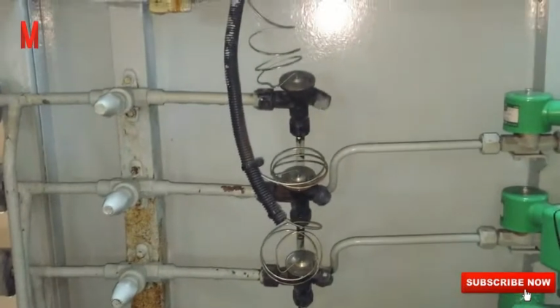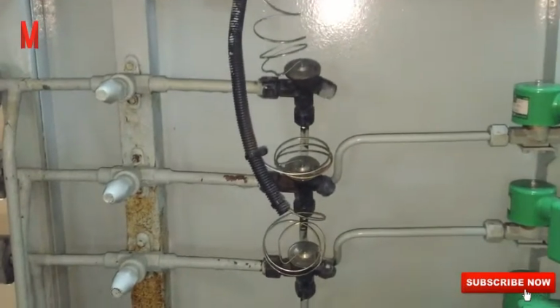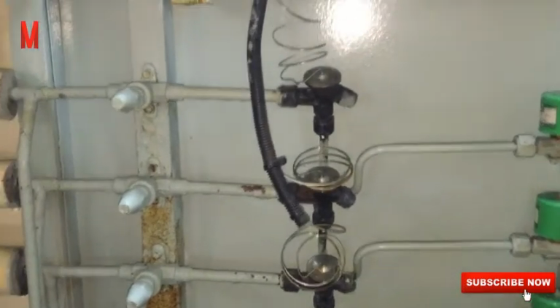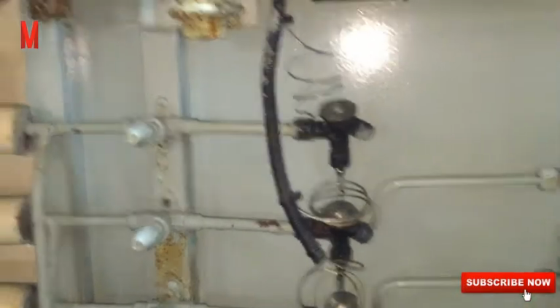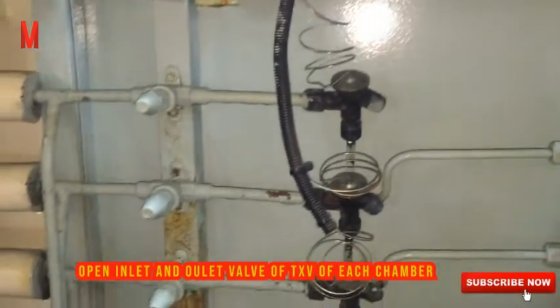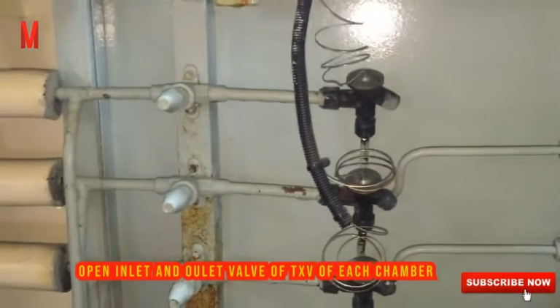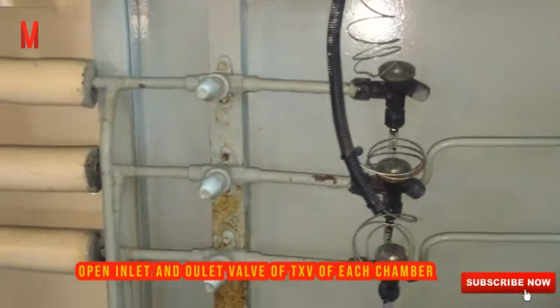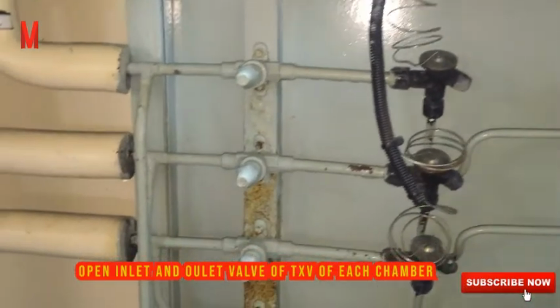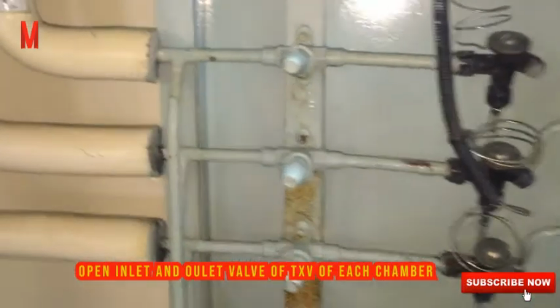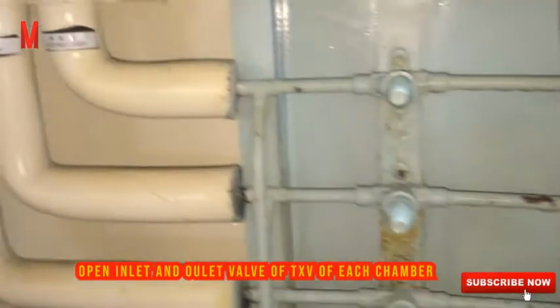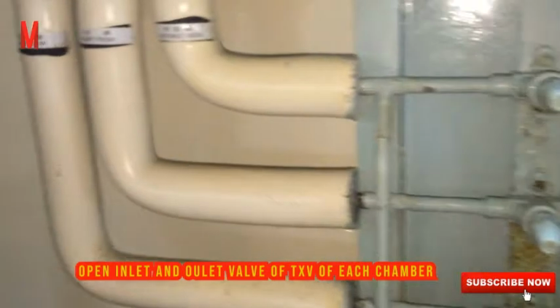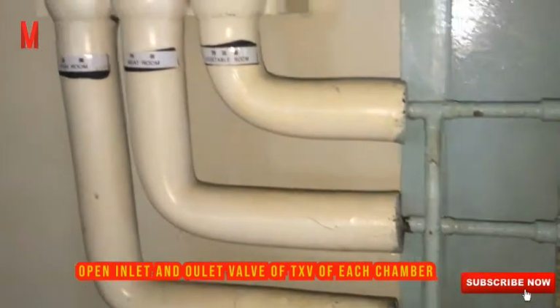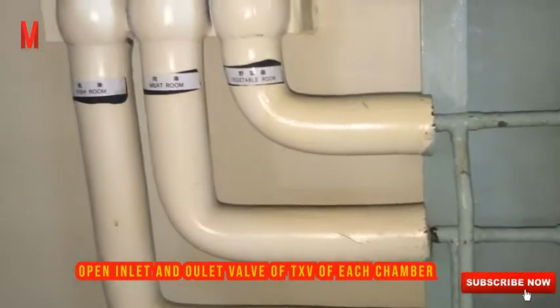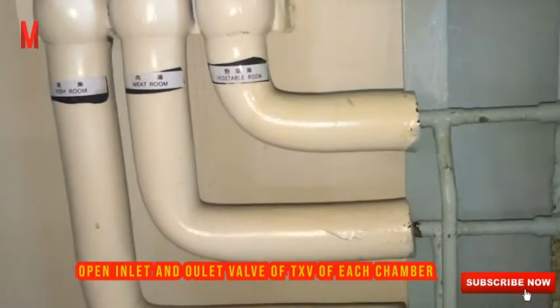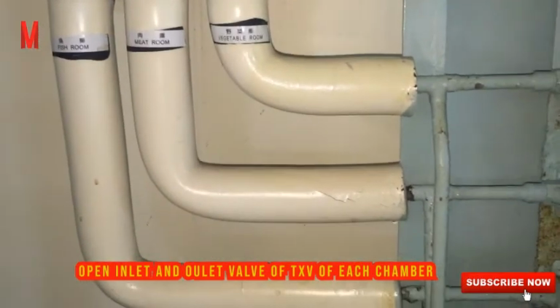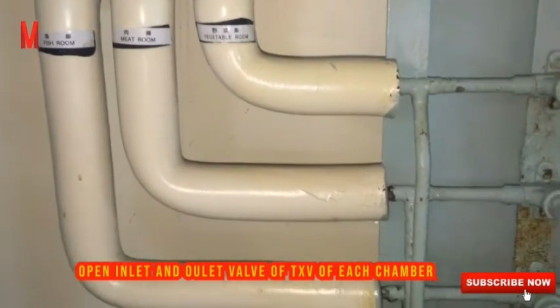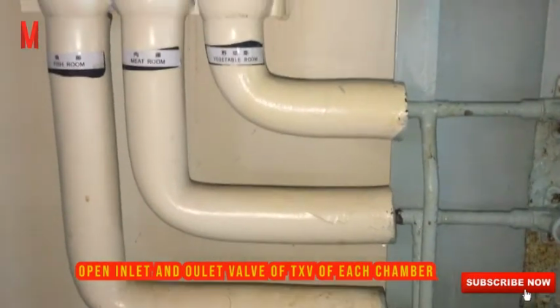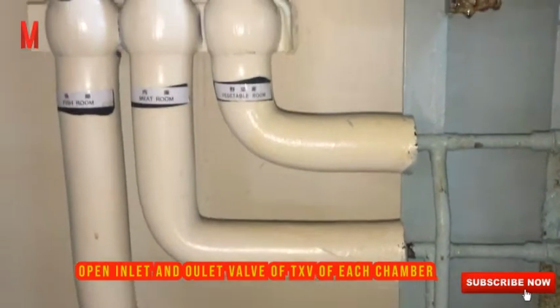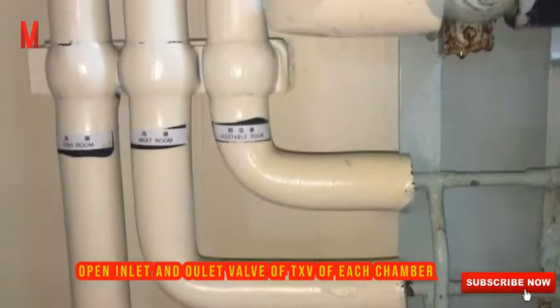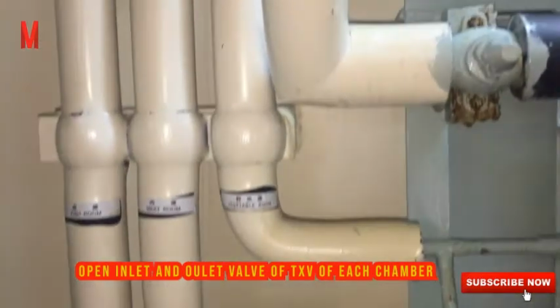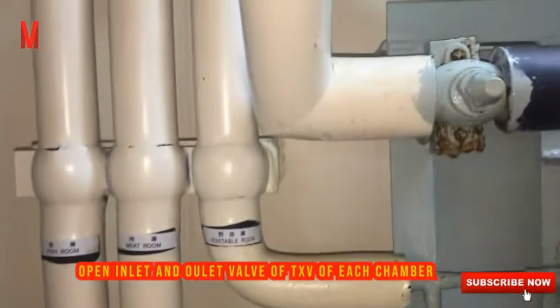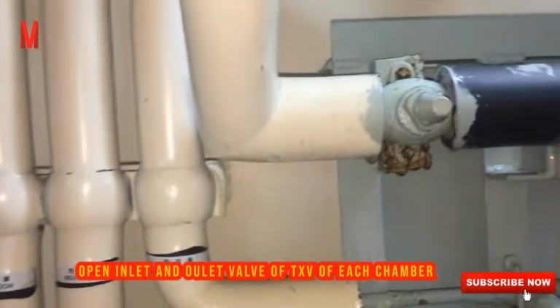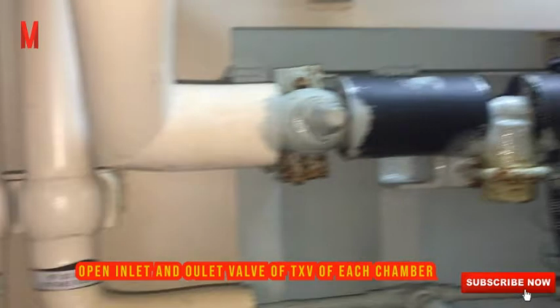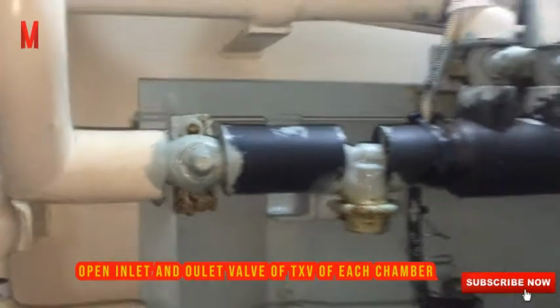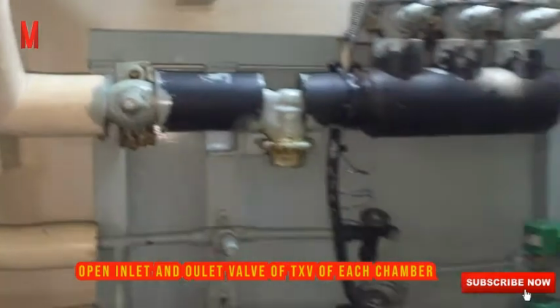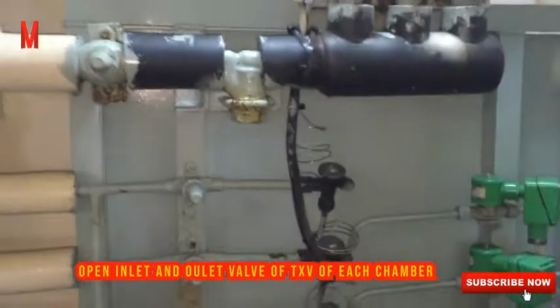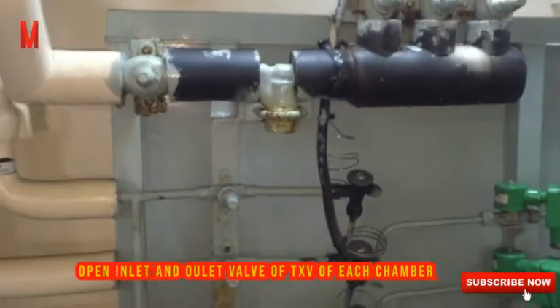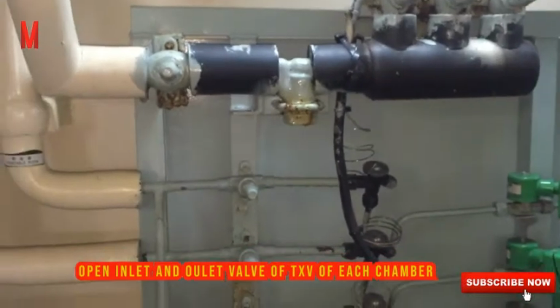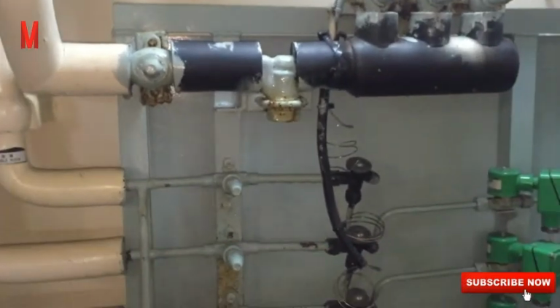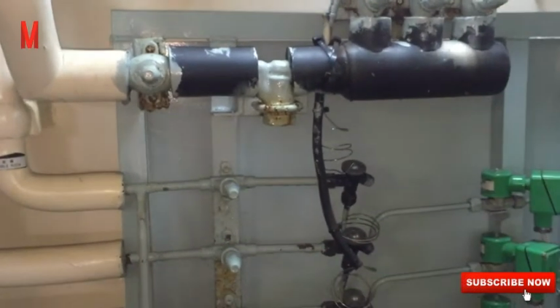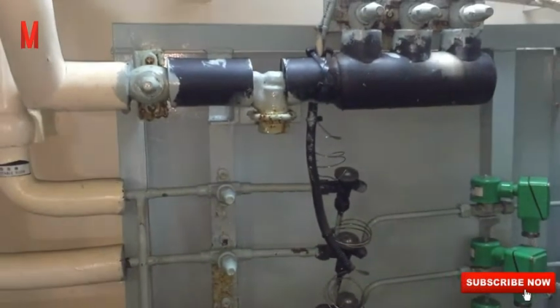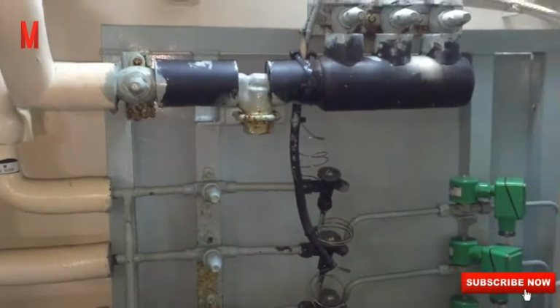Fully open the outlet valves of the thermo expansion valves and the inlet valves of the refrigerant liquid magnet valve on the expansion valve panel. This here is the expansion valve panel.